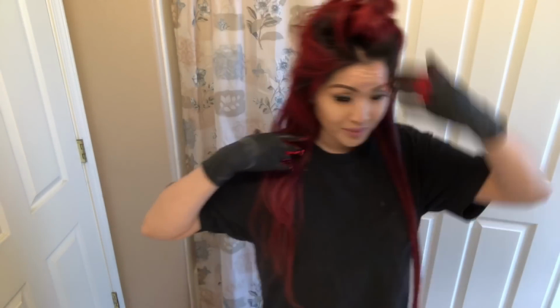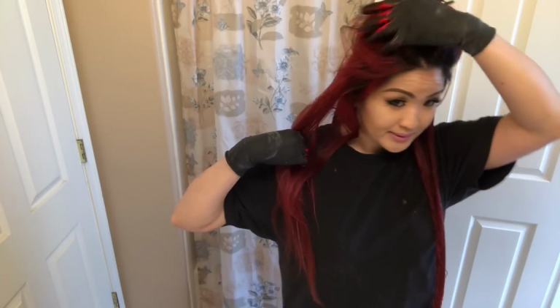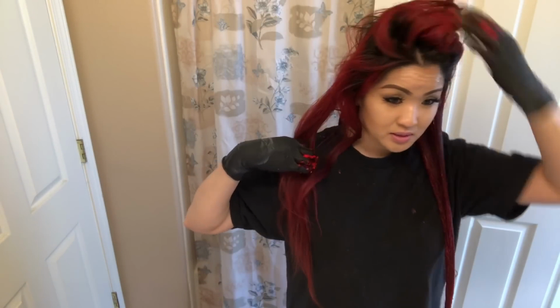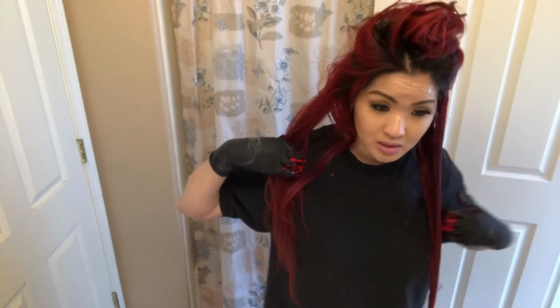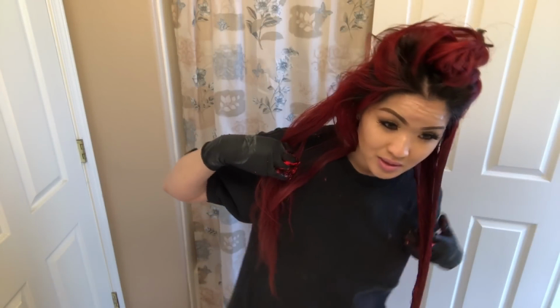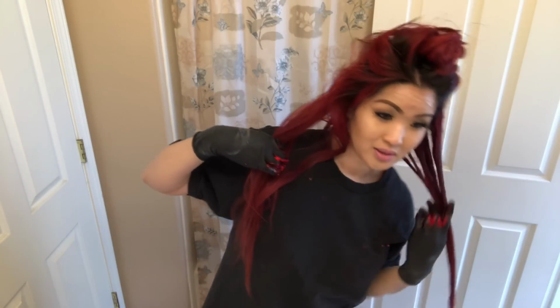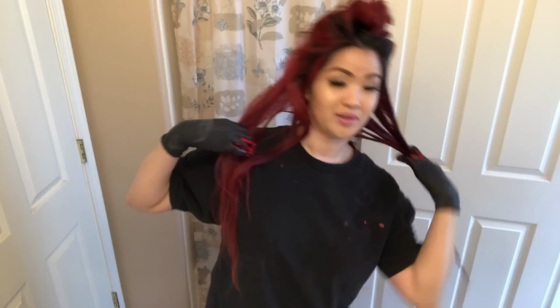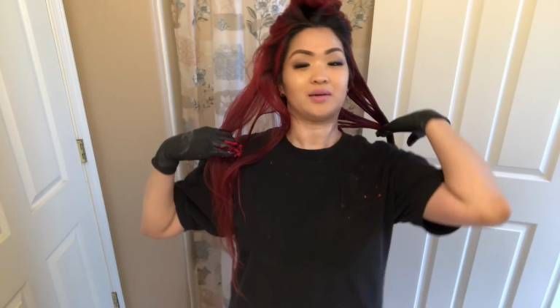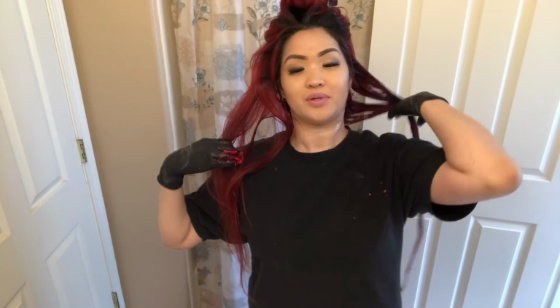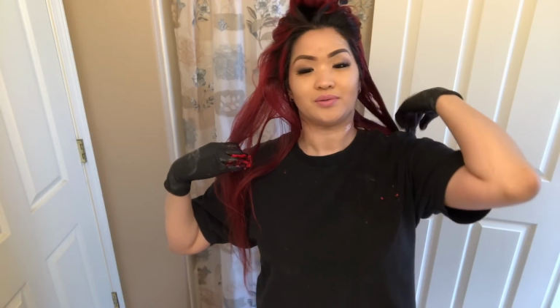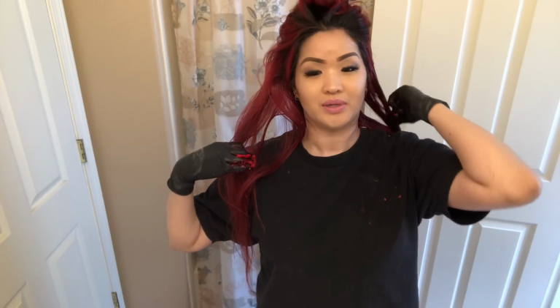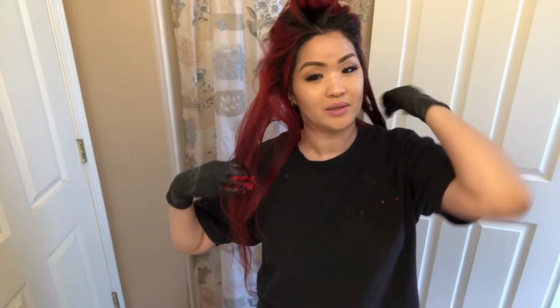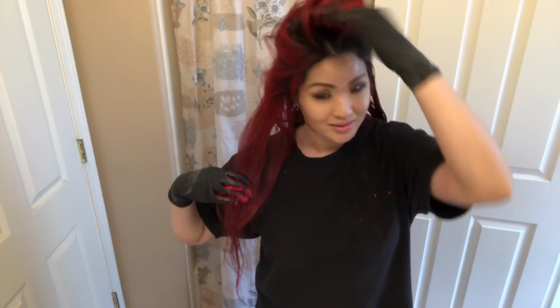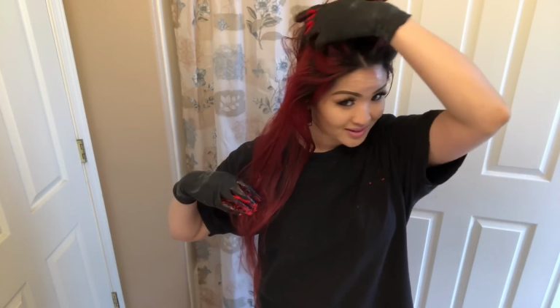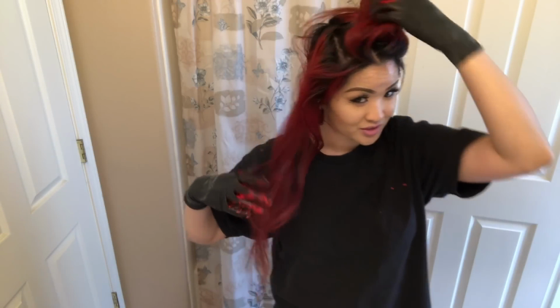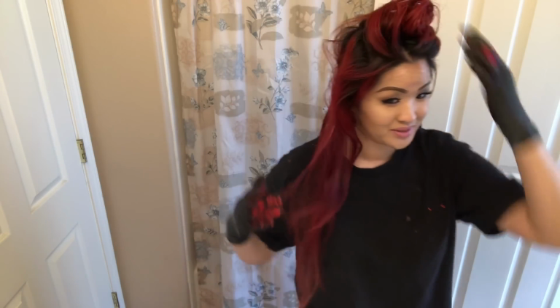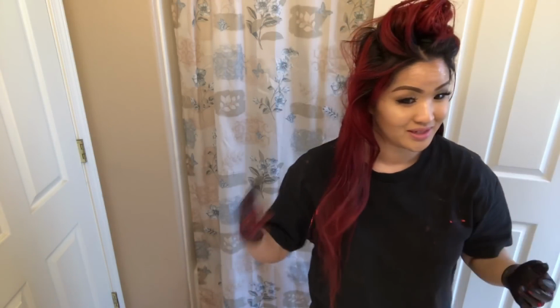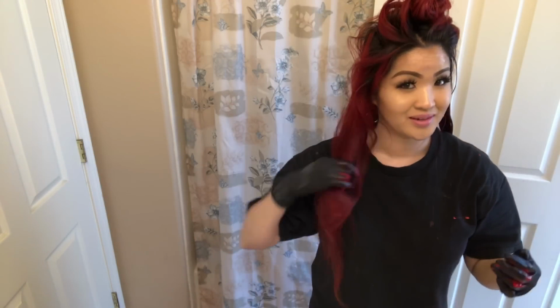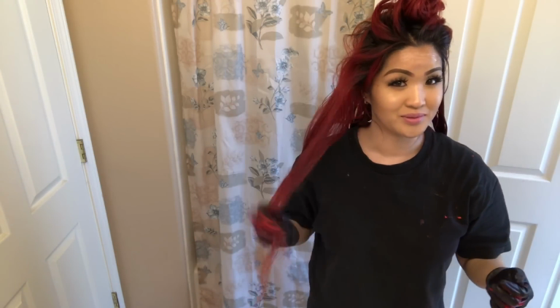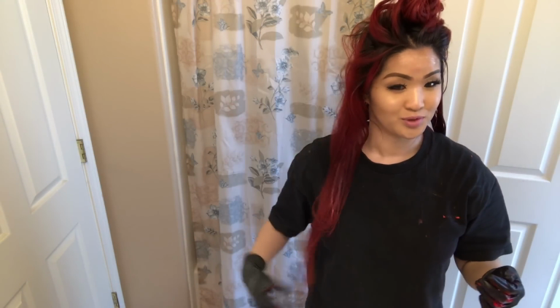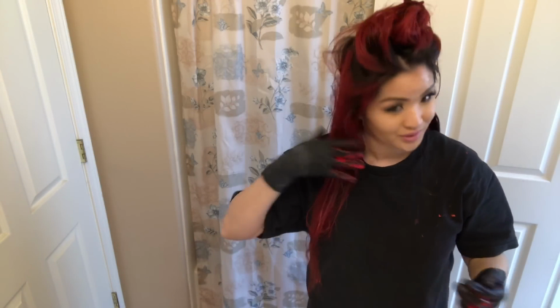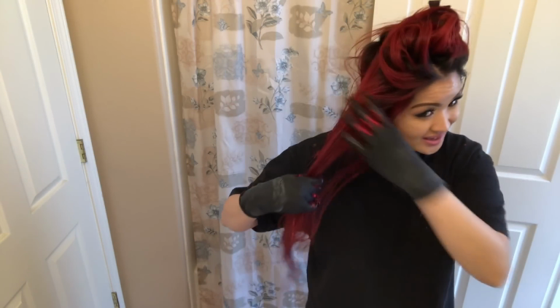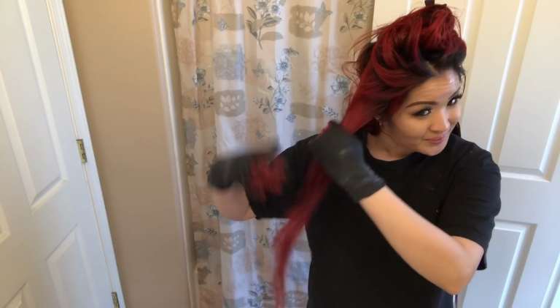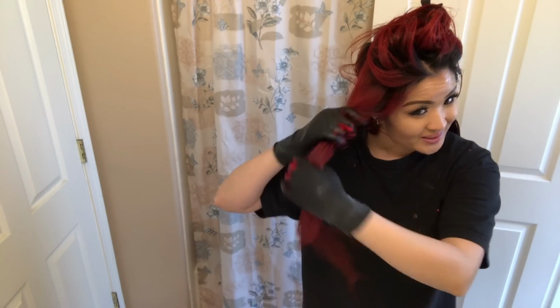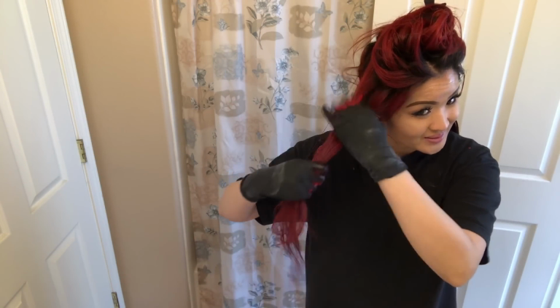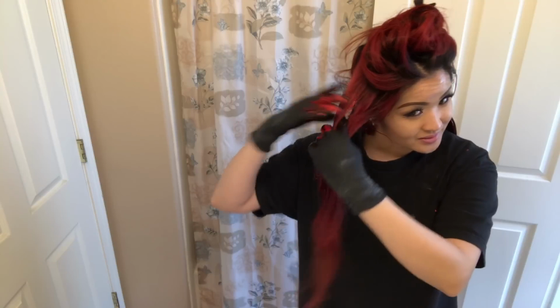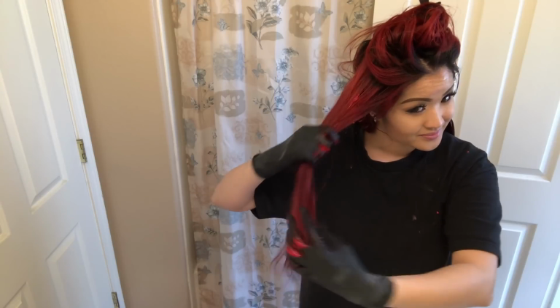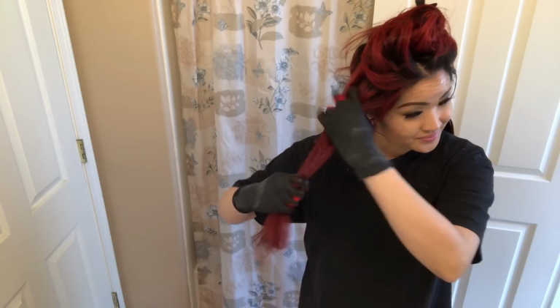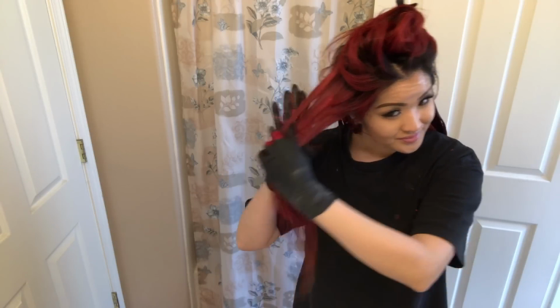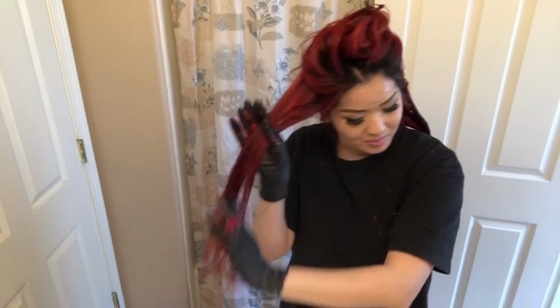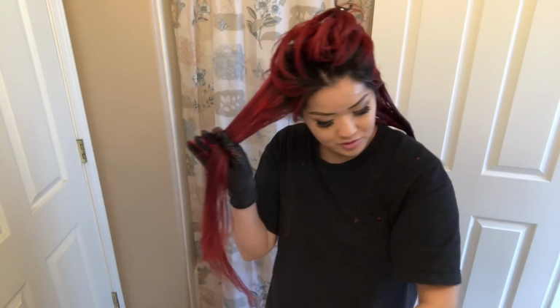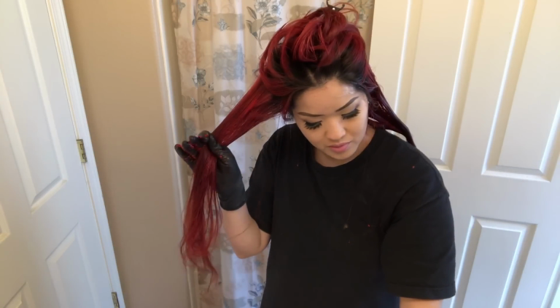Now we're gonna blend together, blend in together. Look how long my hair goes — right there. I cut my own hair too — I tried to give myself layers and this one is a little short, but you can't really tell that my hair is choppy.